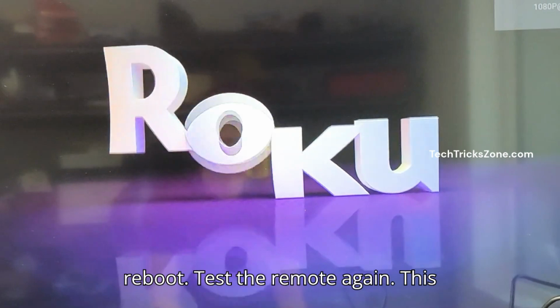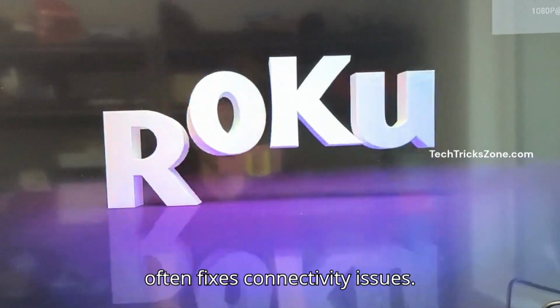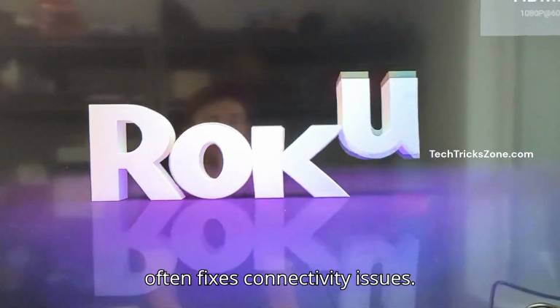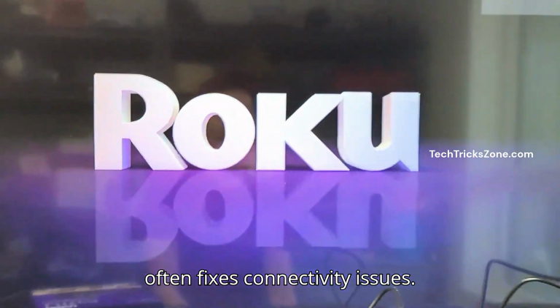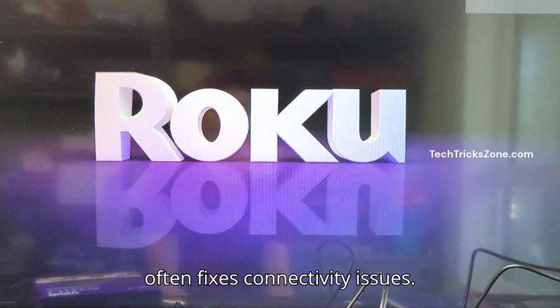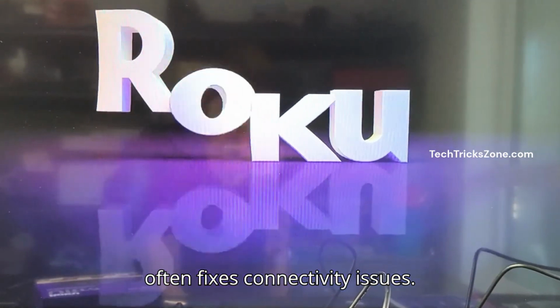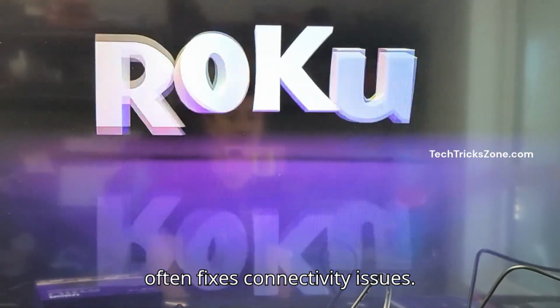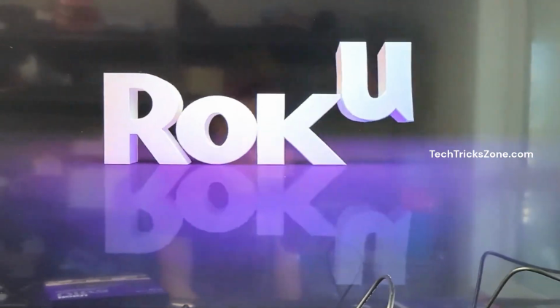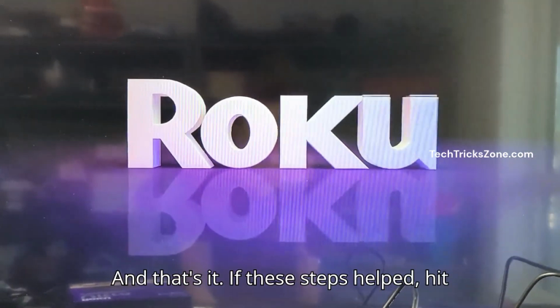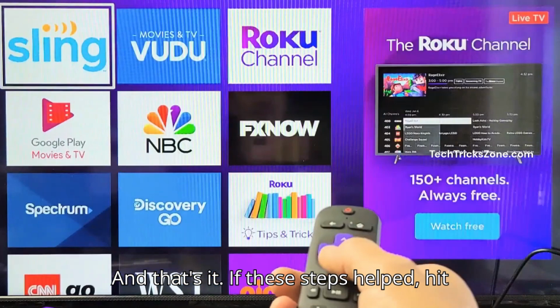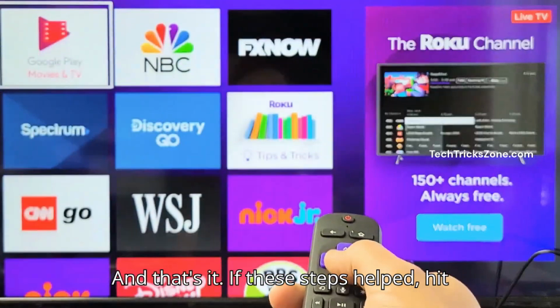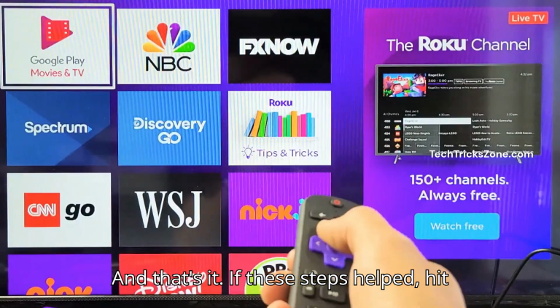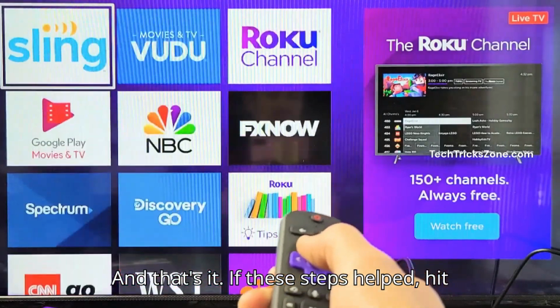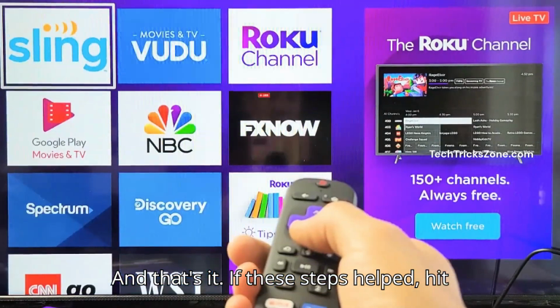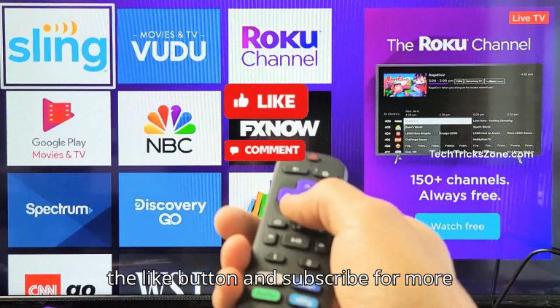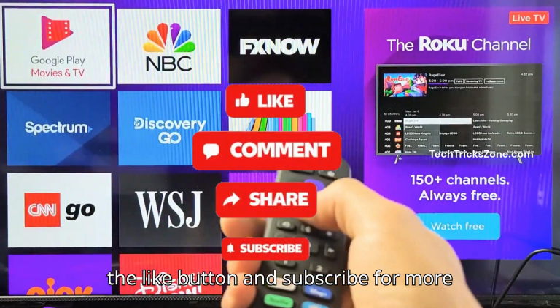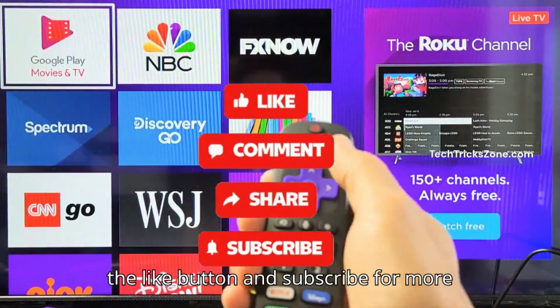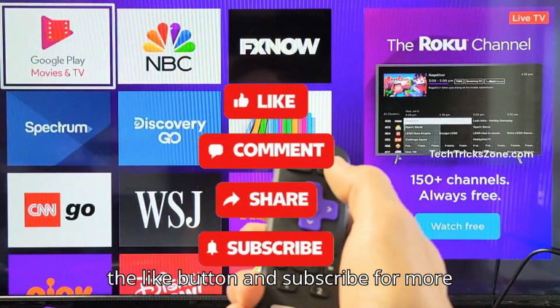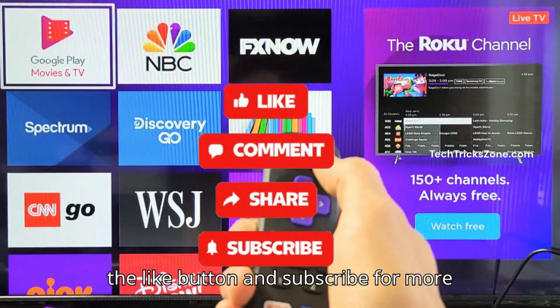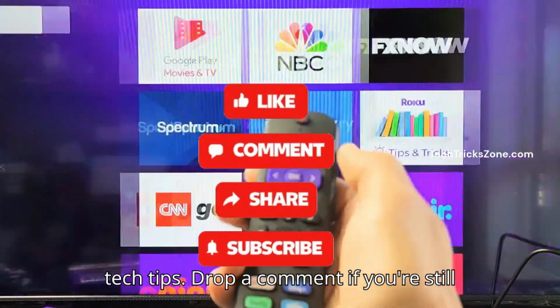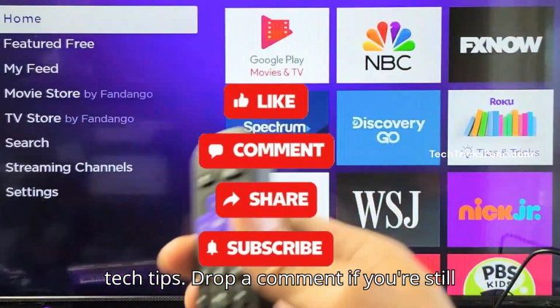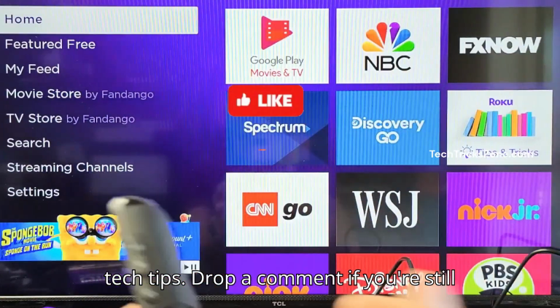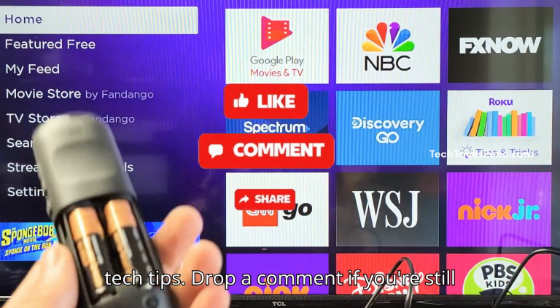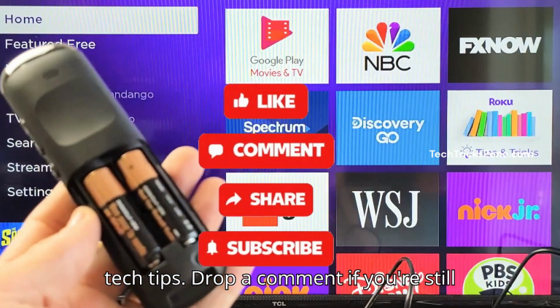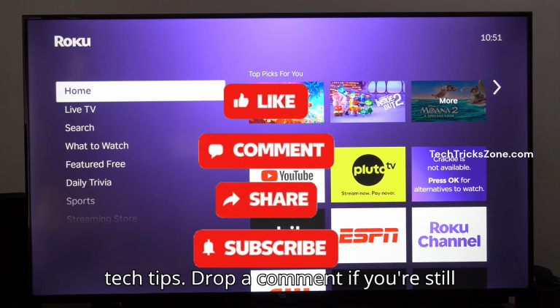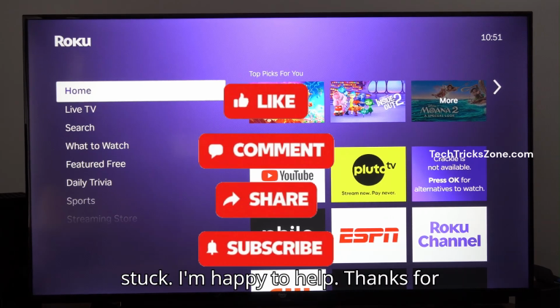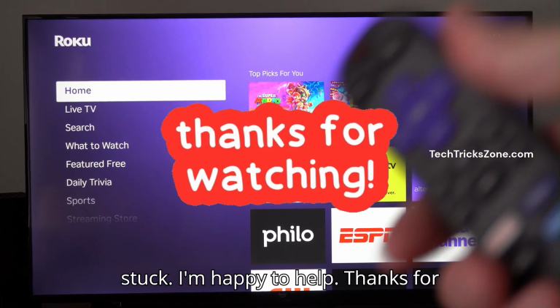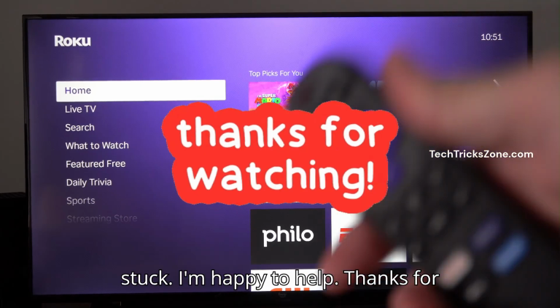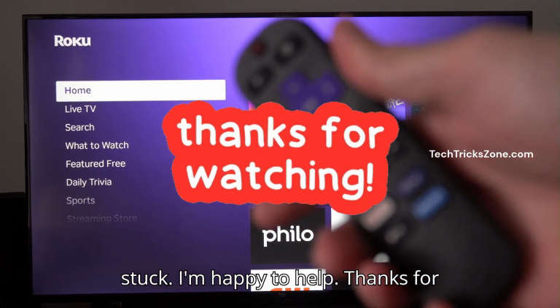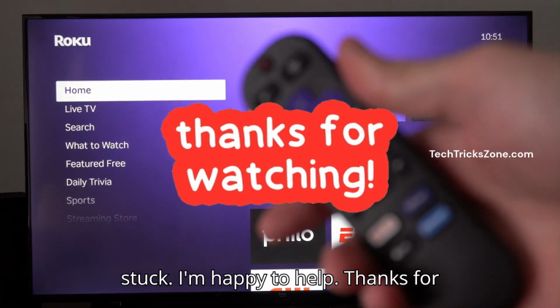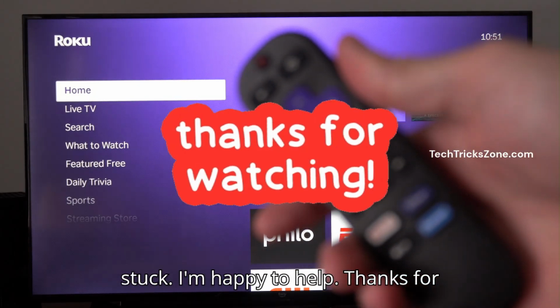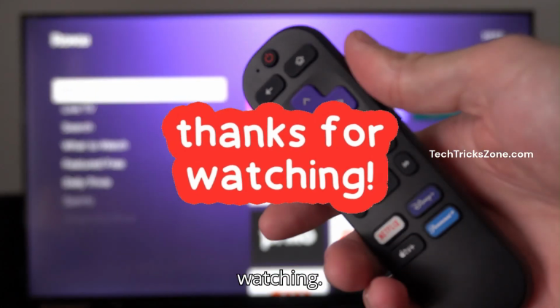This often fixes connectivity issues. And that's it! If these steps helped, hit the like button and subscribe for more tech tips. Drop a comment if you're still stuck — I'm happy to help. Thanks for watching.